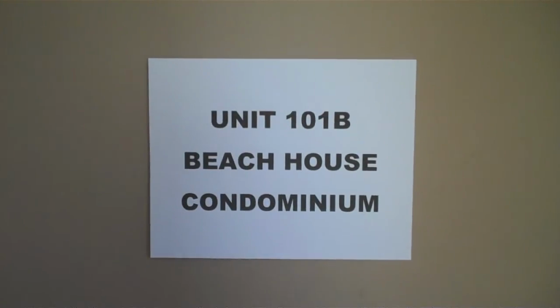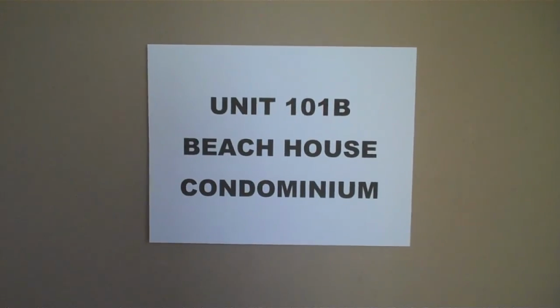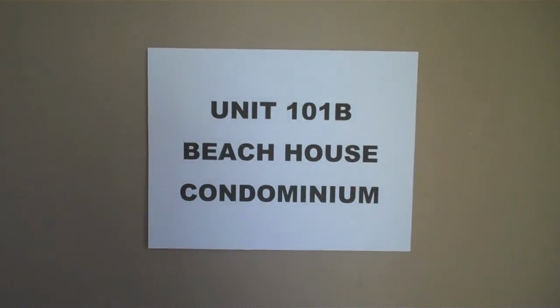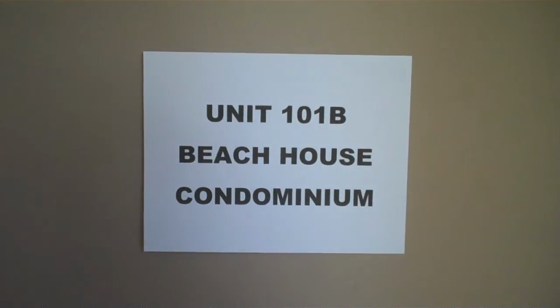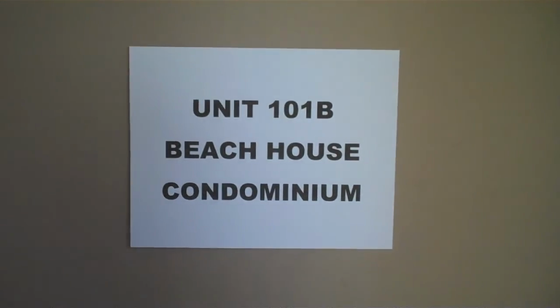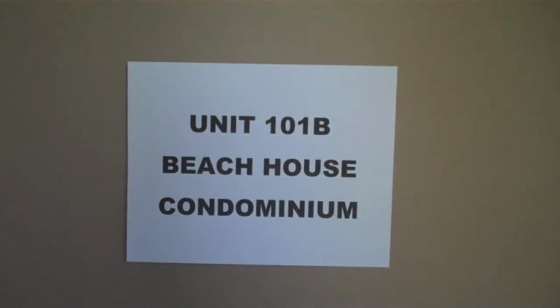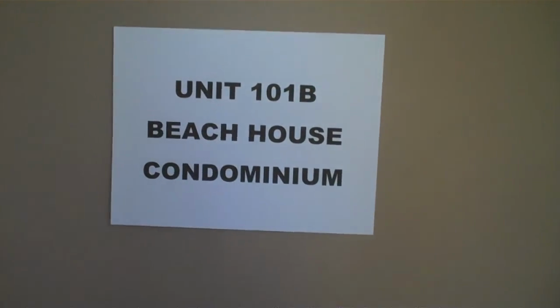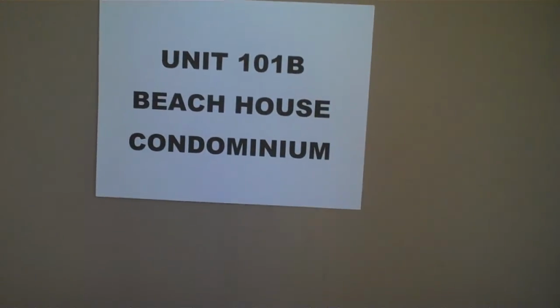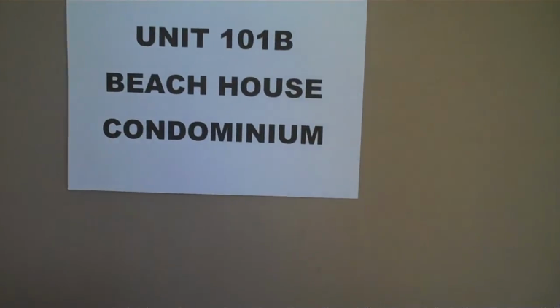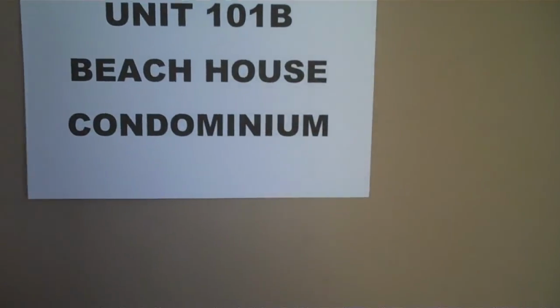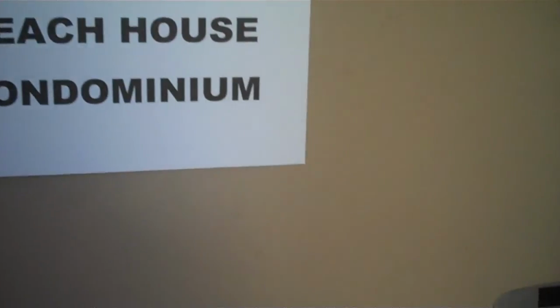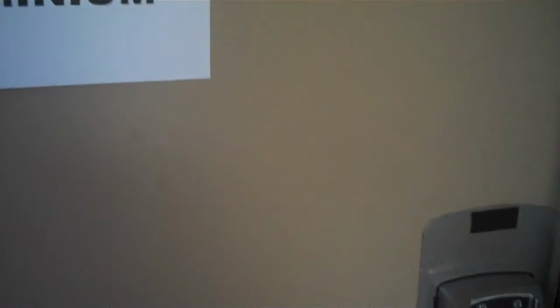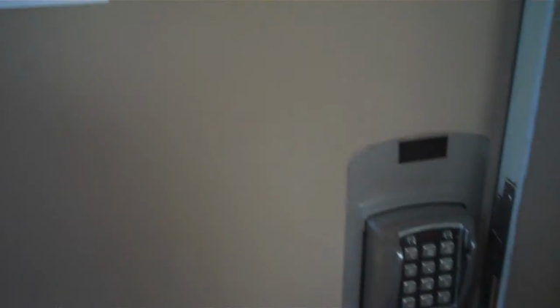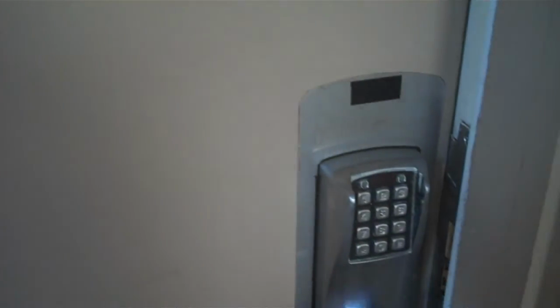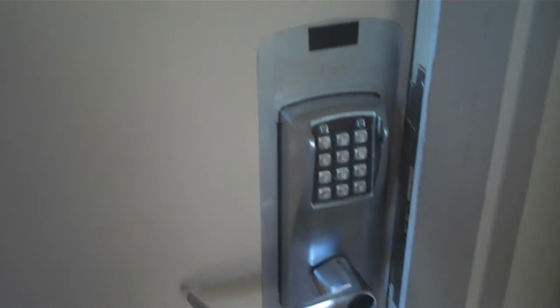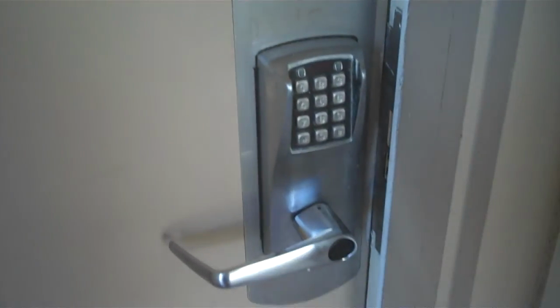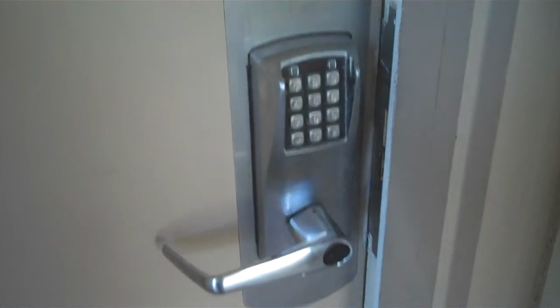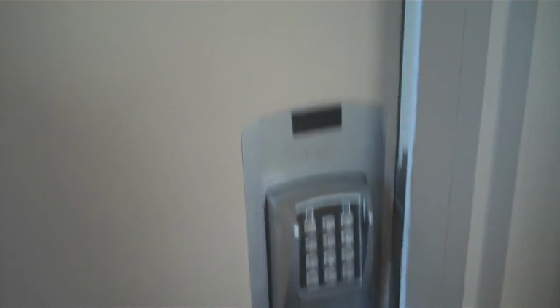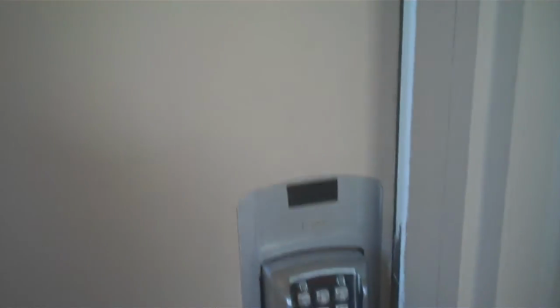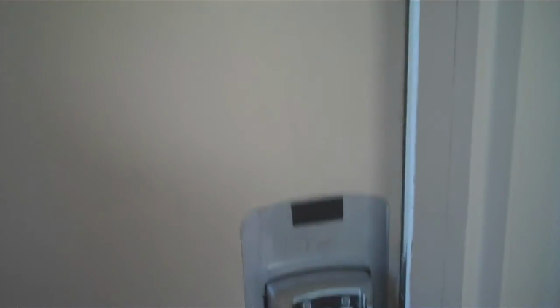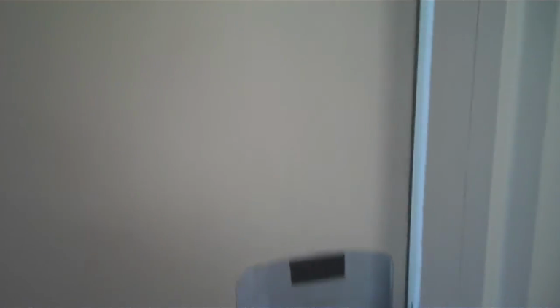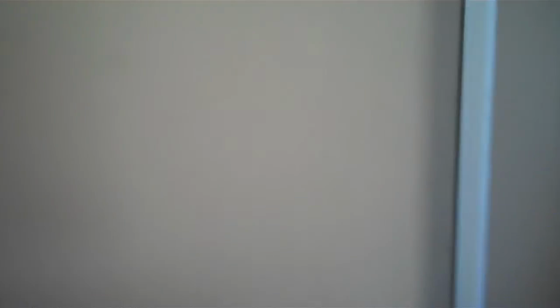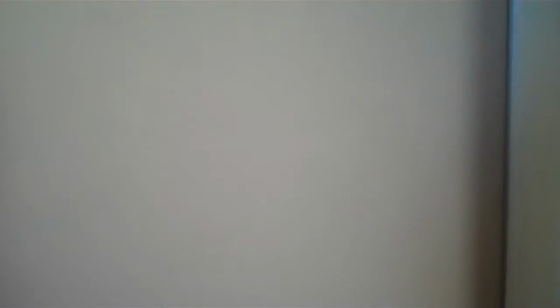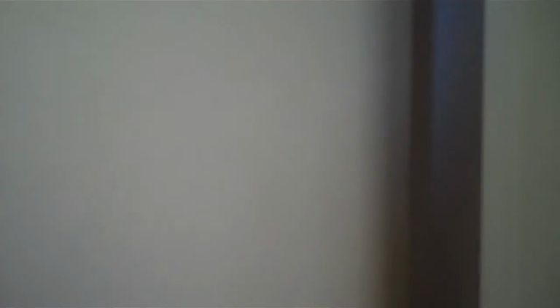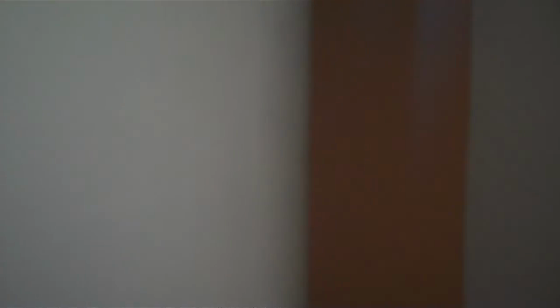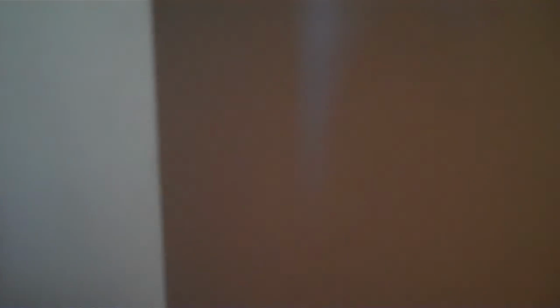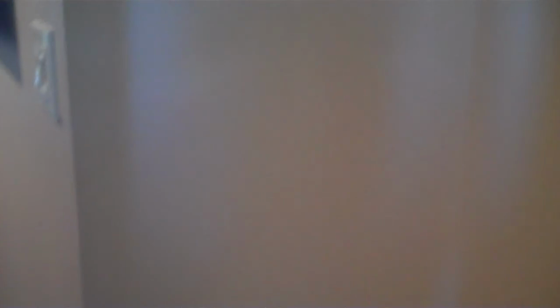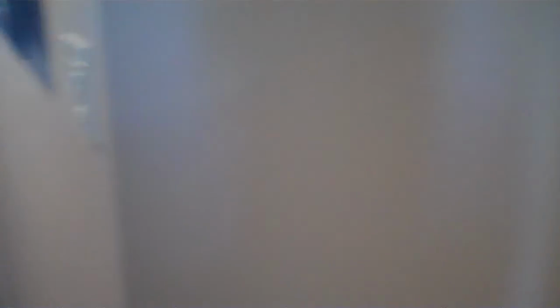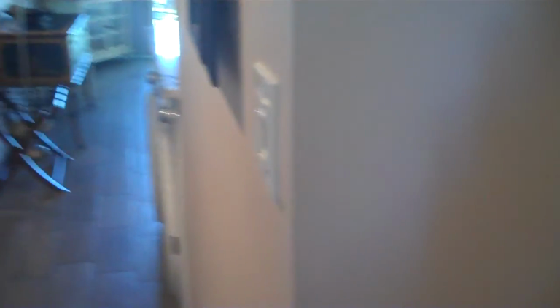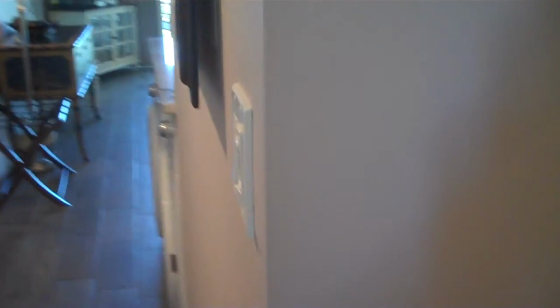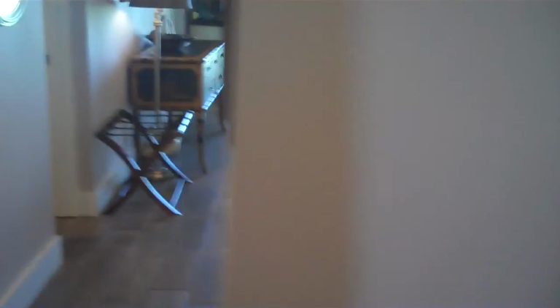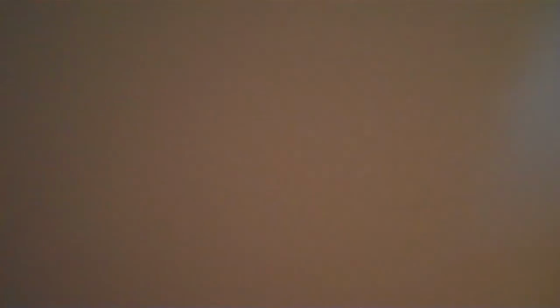Welcome to Unit 101B, Beach House Condominium, 675 St. Gulf Drive, Miramar Beach. This is a tour of the video. As you can tell, no keys or key cards — it's just electronic codes.